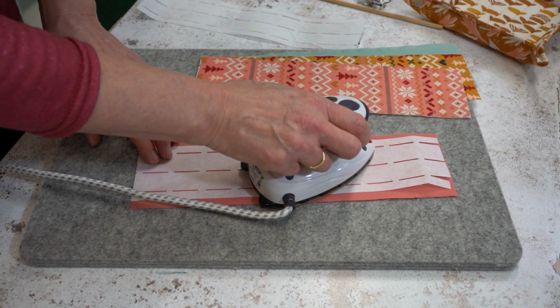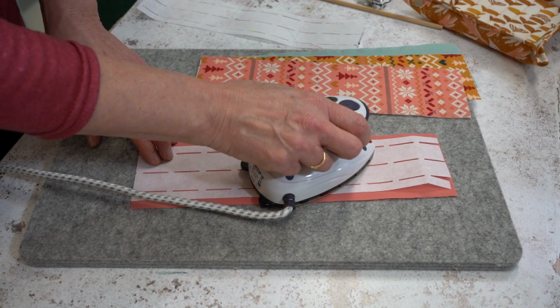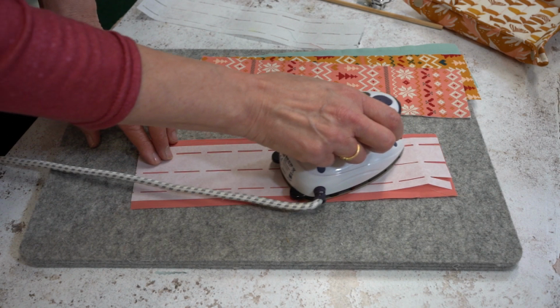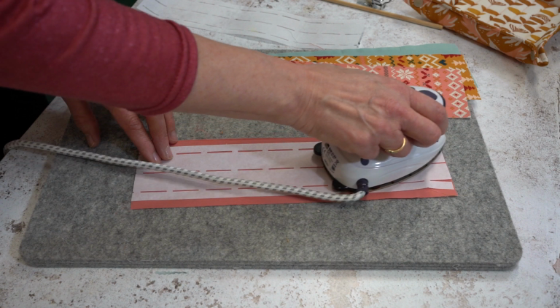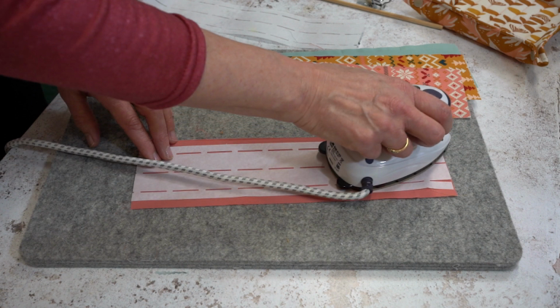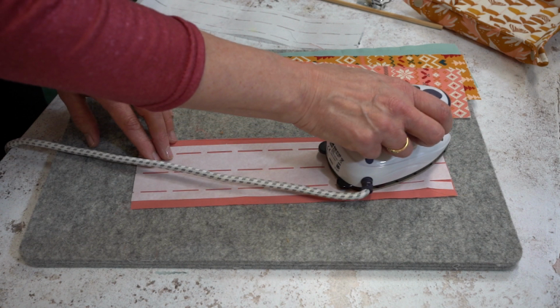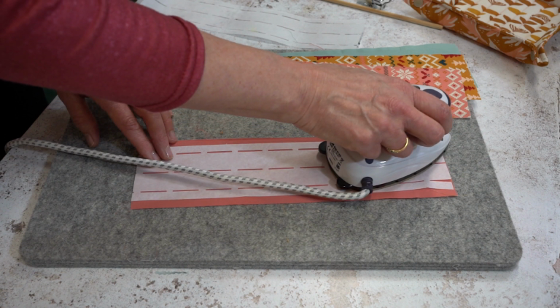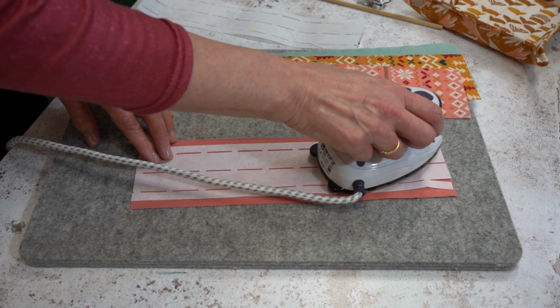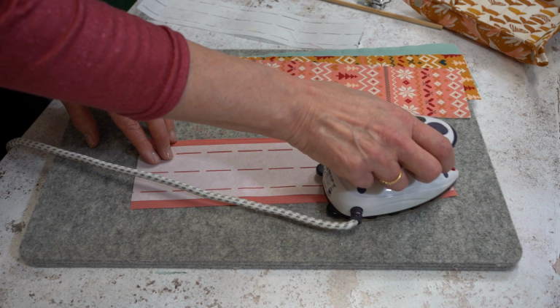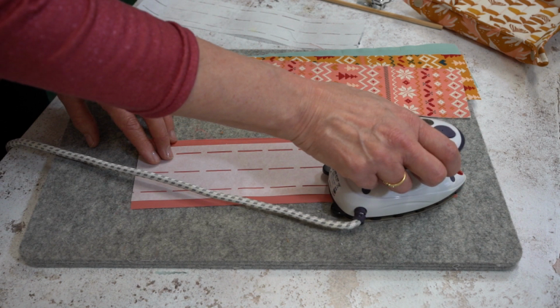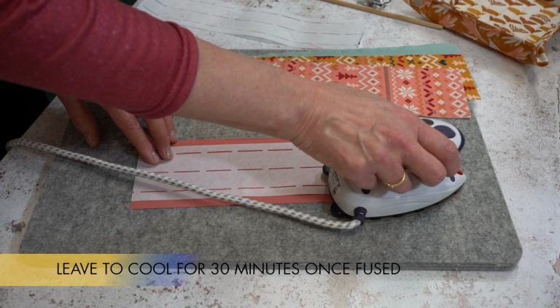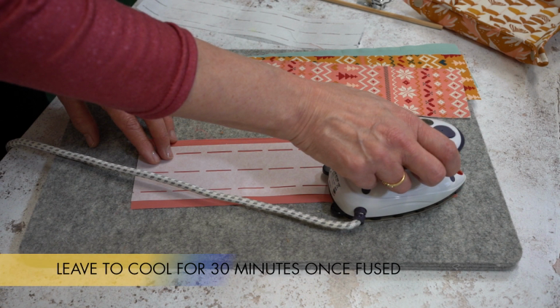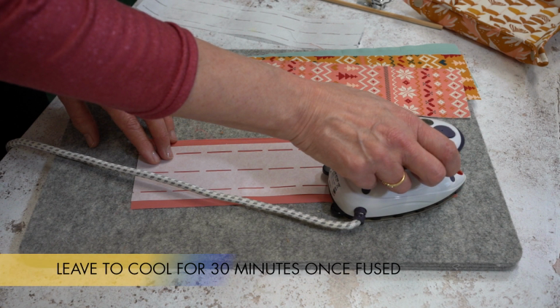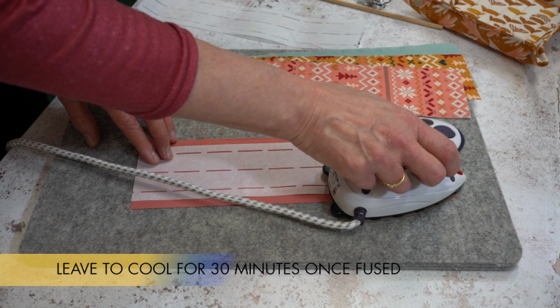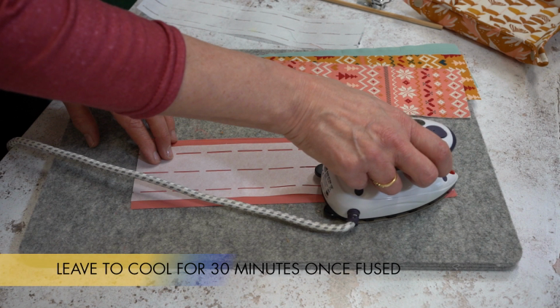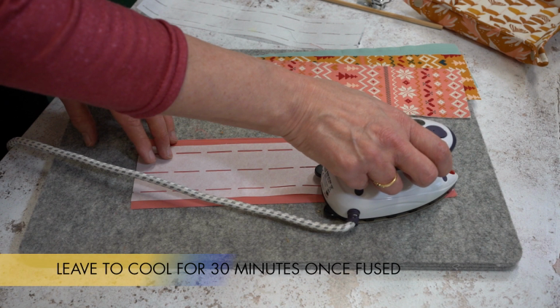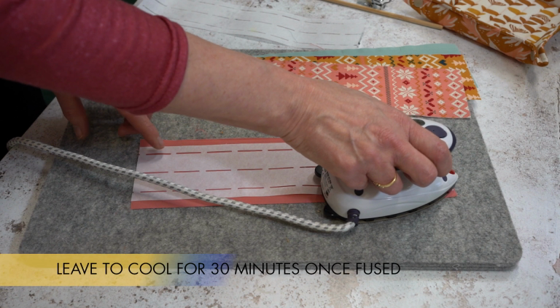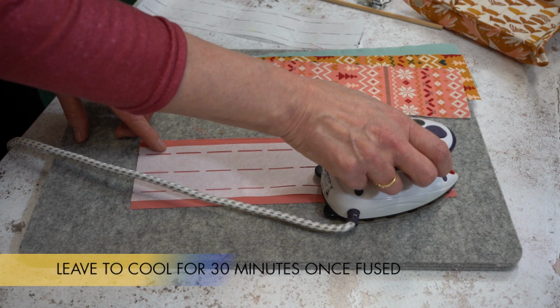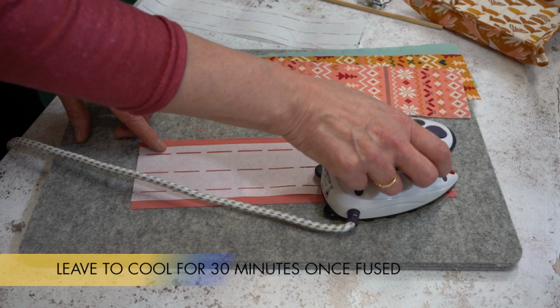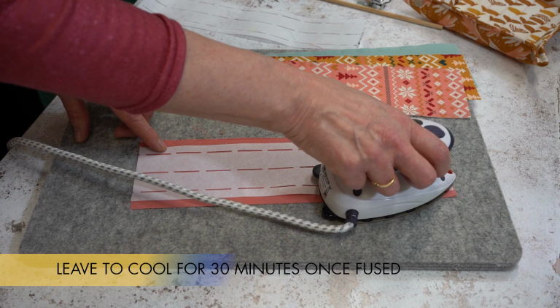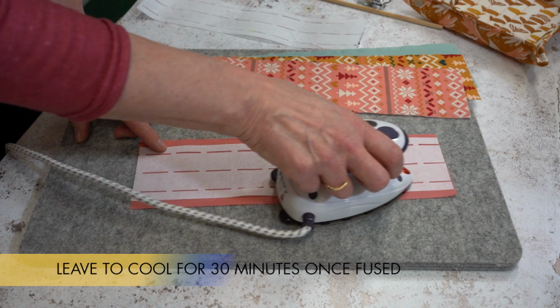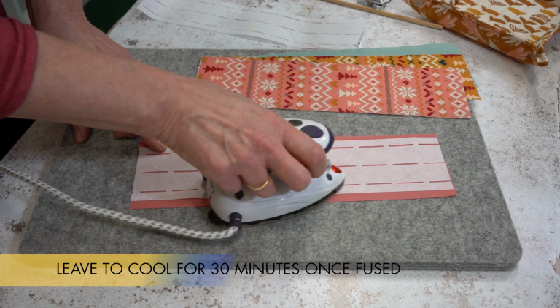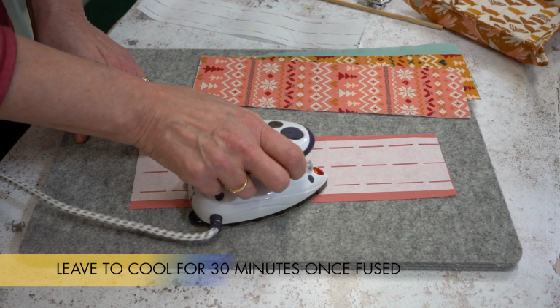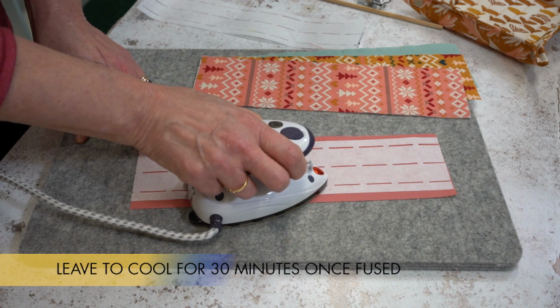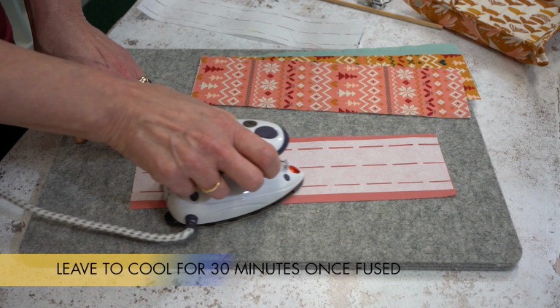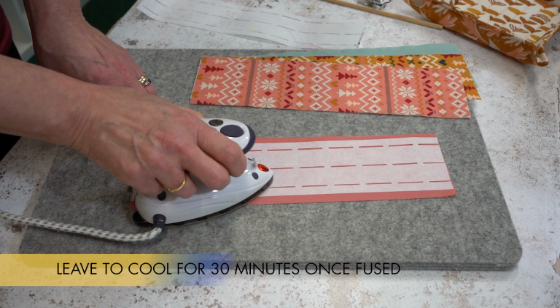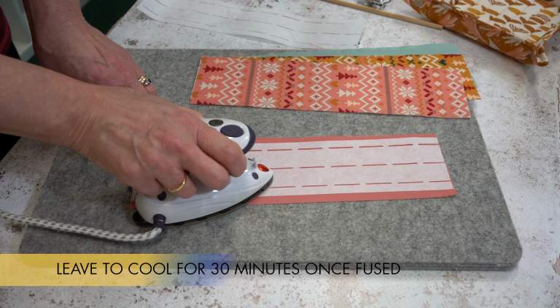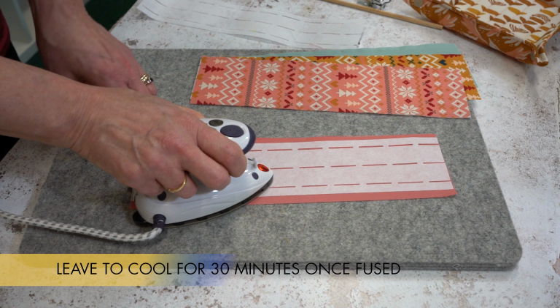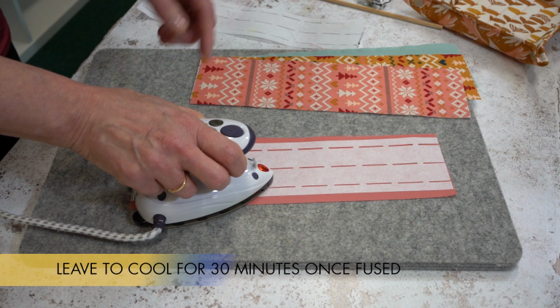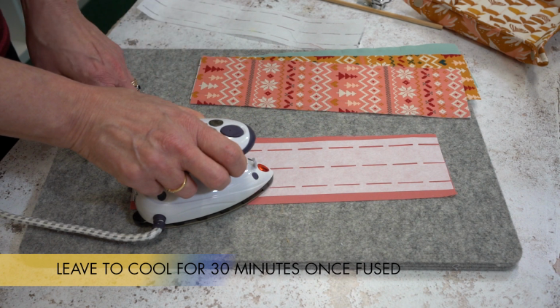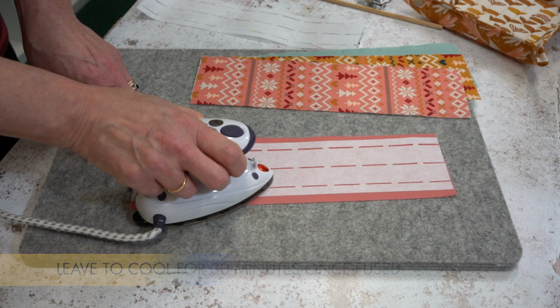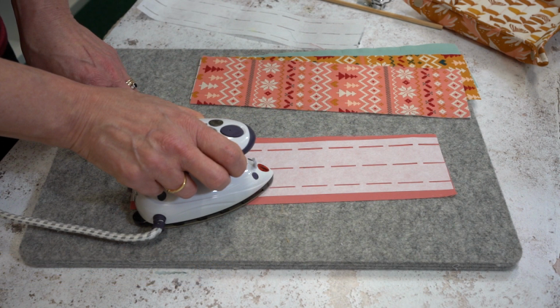Once you've fused the waste shaper on each piece, leave it for about 20 to 30 minutes to allow the glue to adhere correctly to the reverse of each fabric.